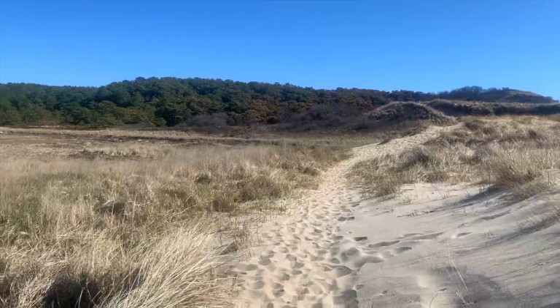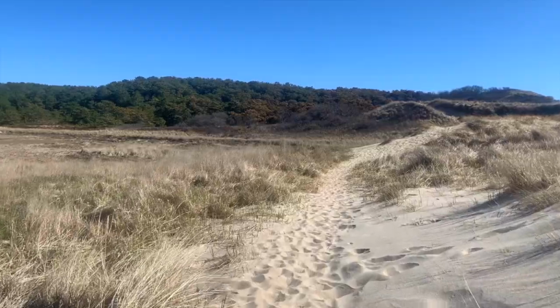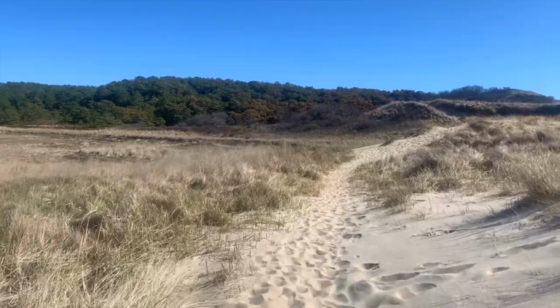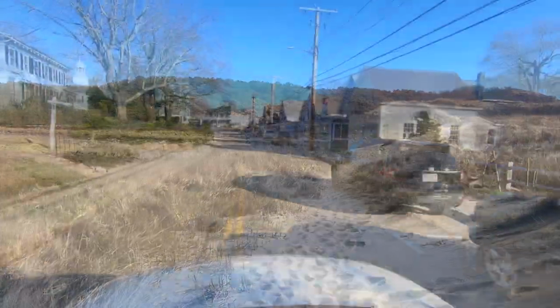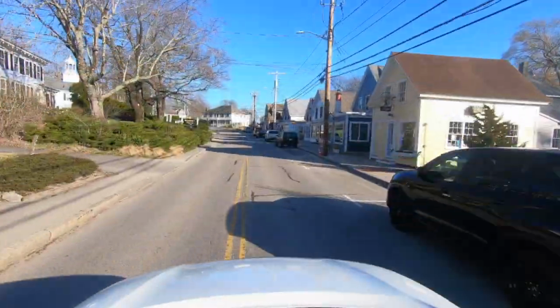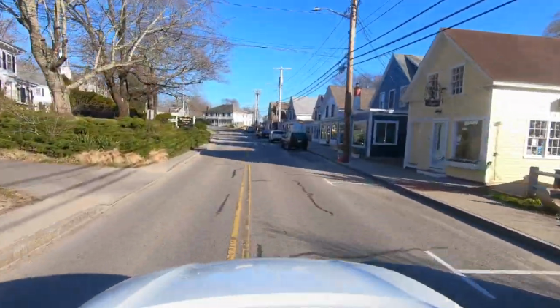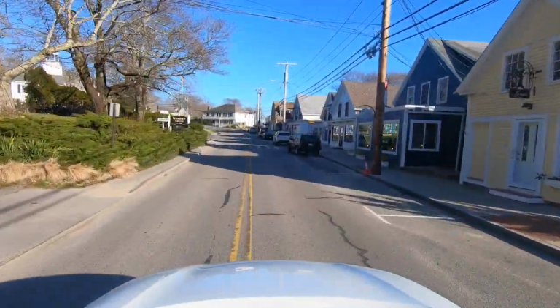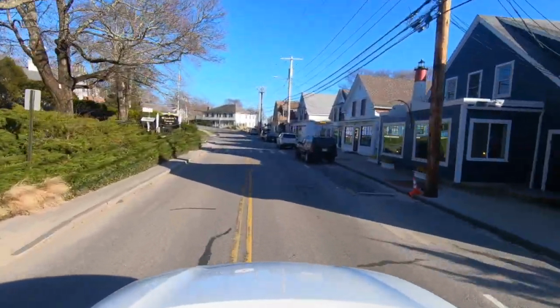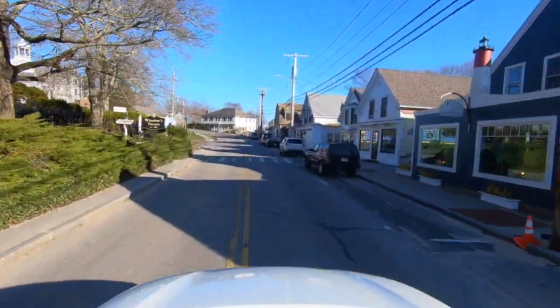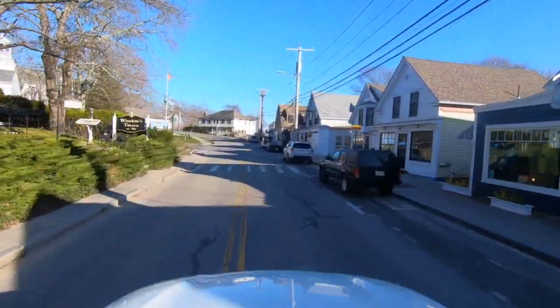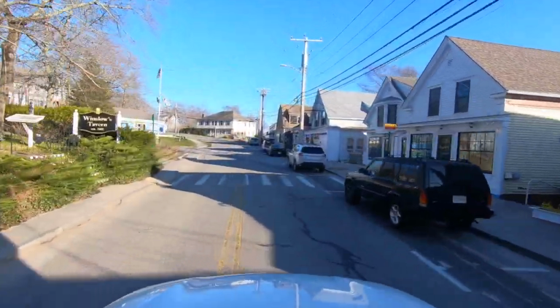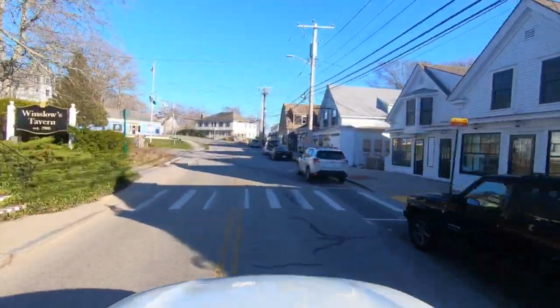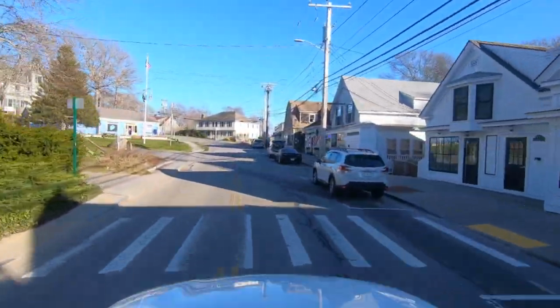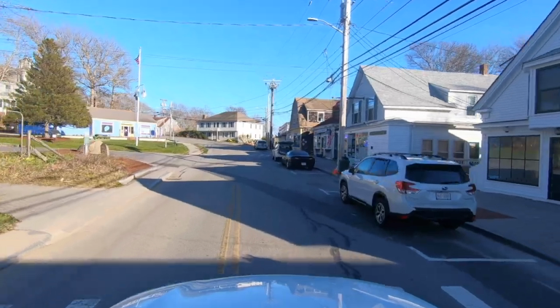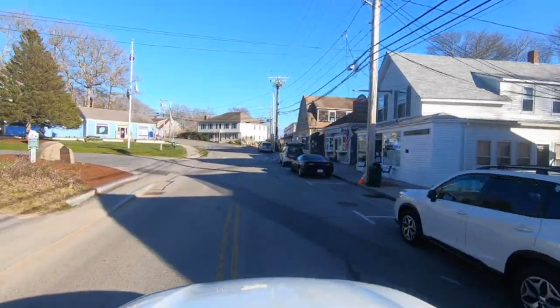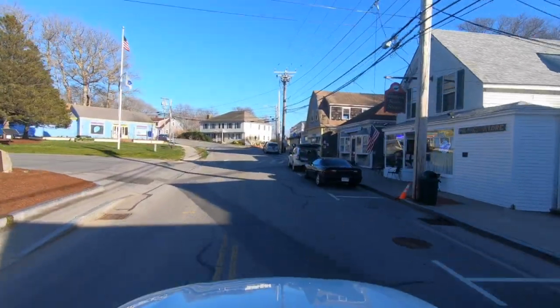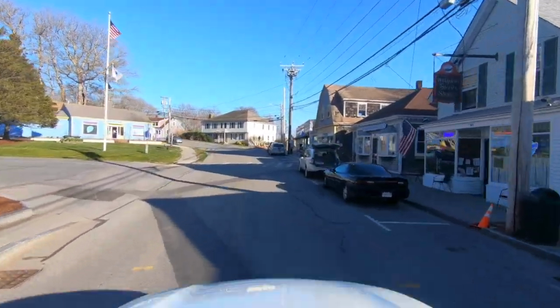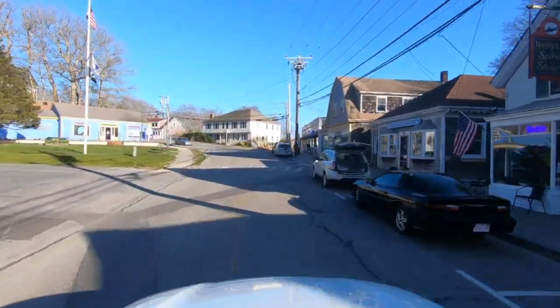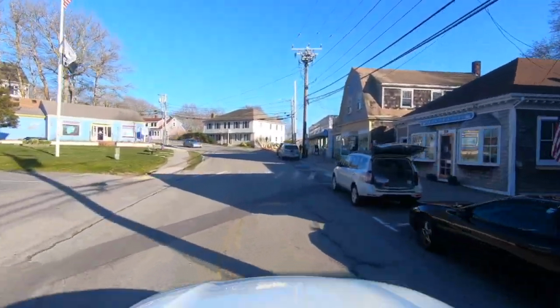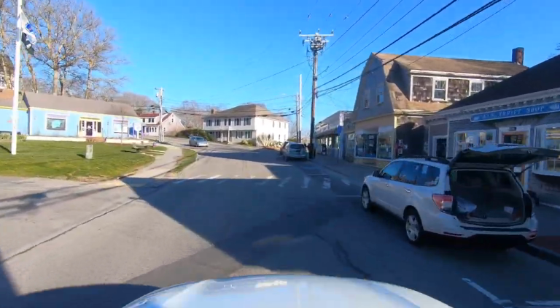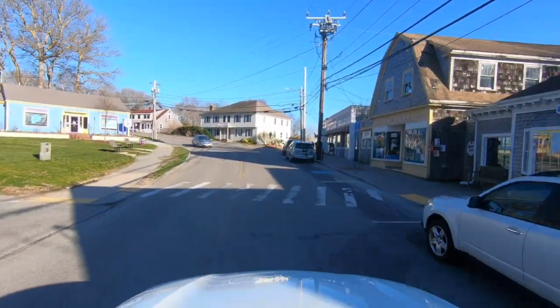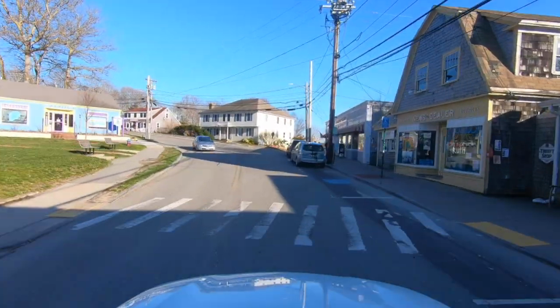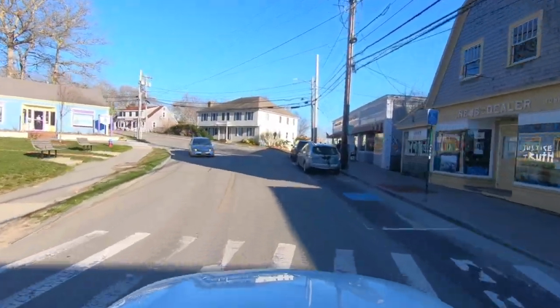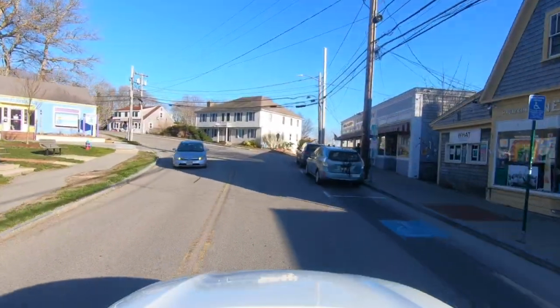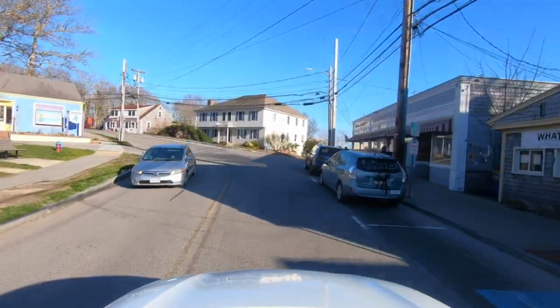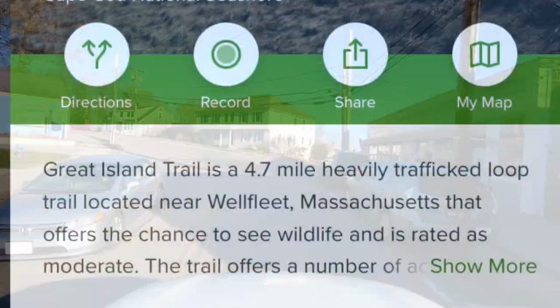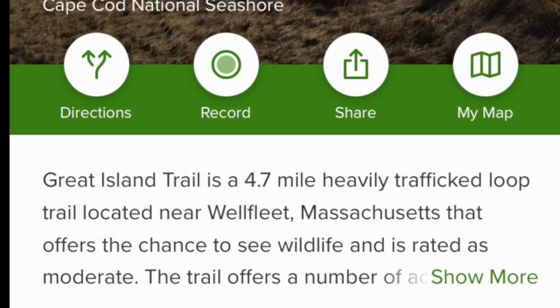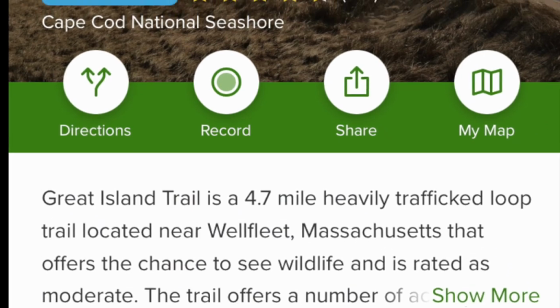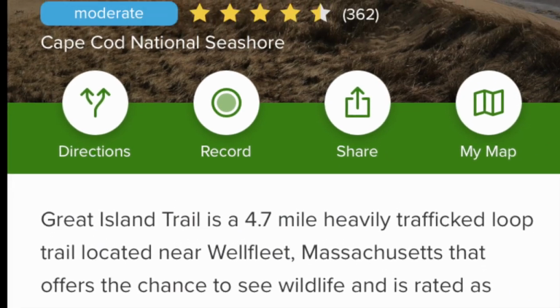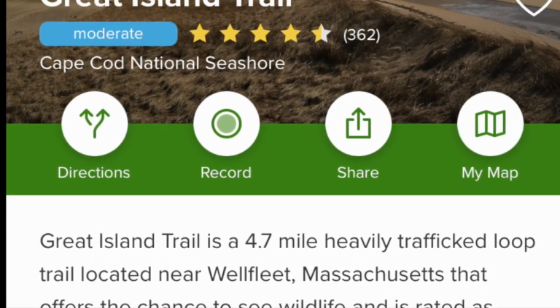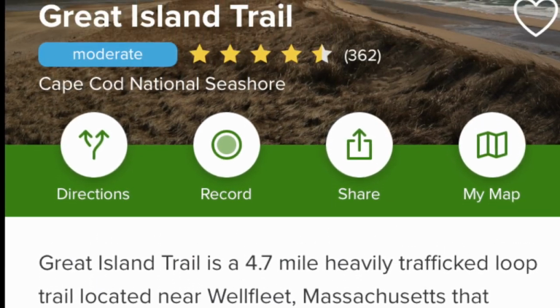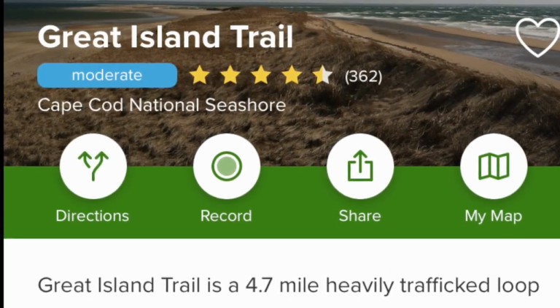This spectacular trail is located near the town of Wellfleet, which is a quaint town located halfway between the tip and elbow of Cape Cod. To get directions we use the AllTrails app, which I'll also leave a link to in the description.